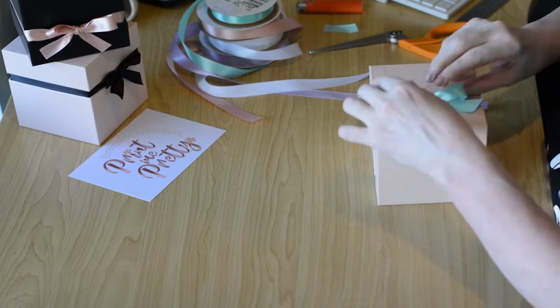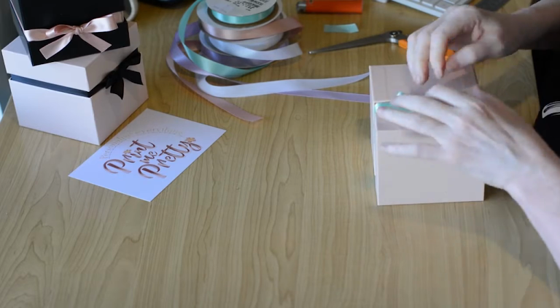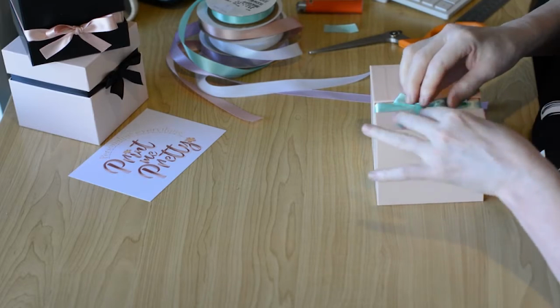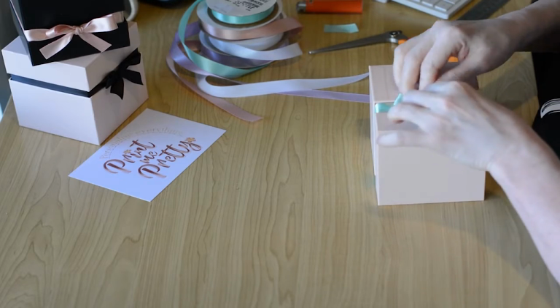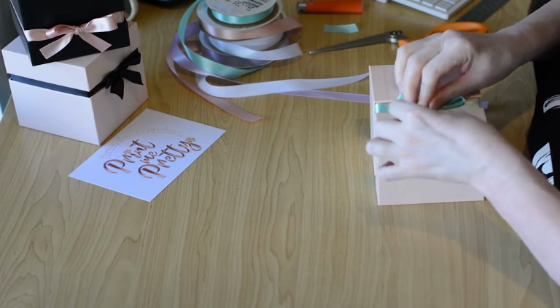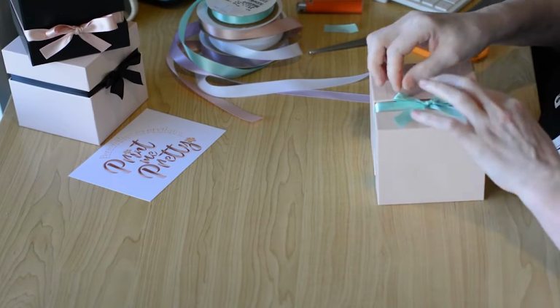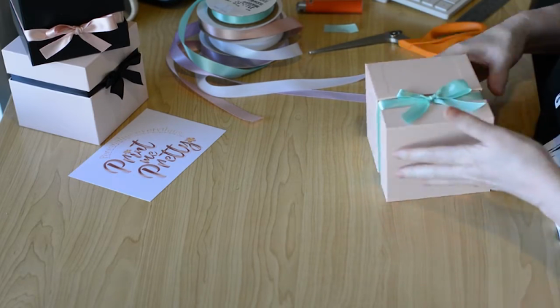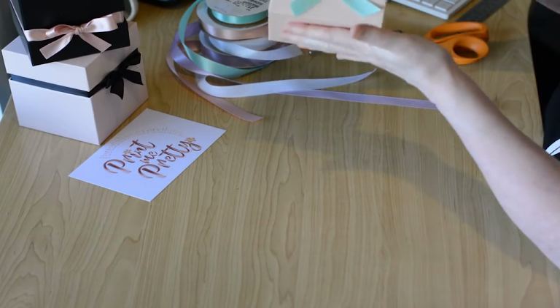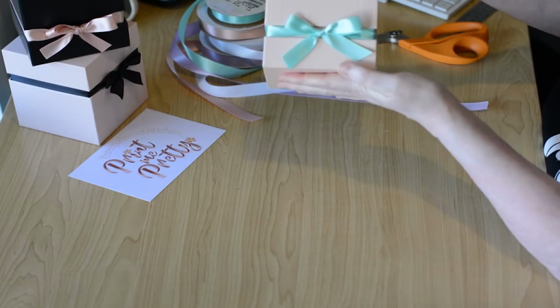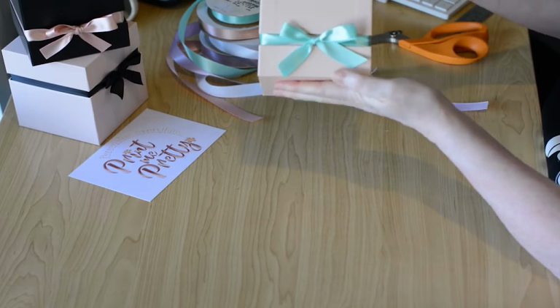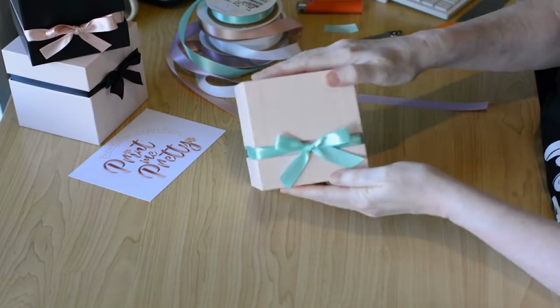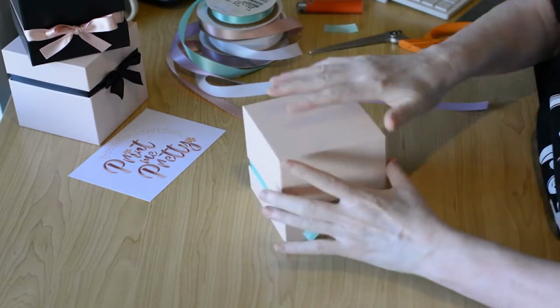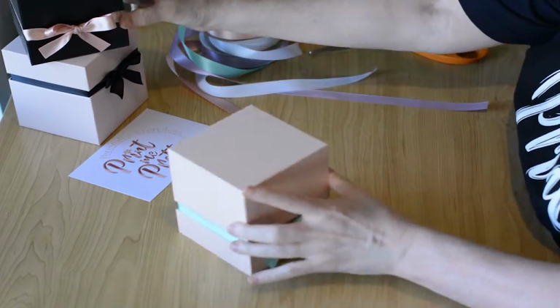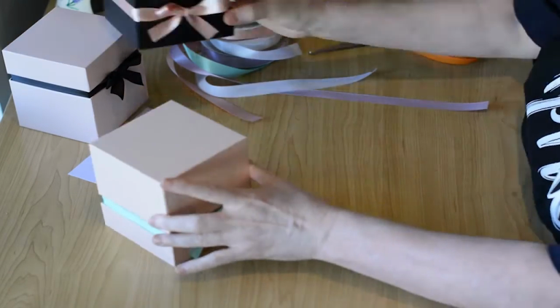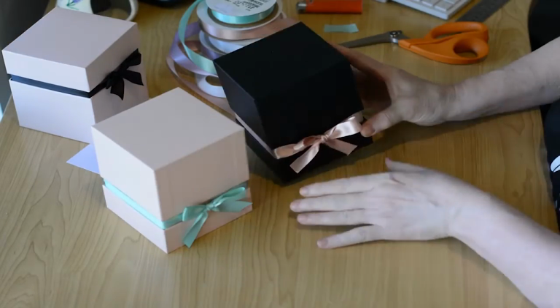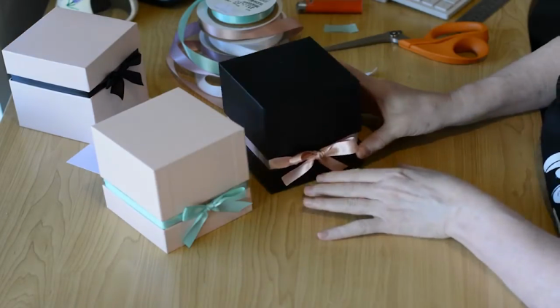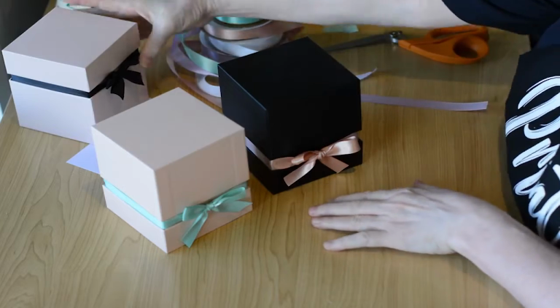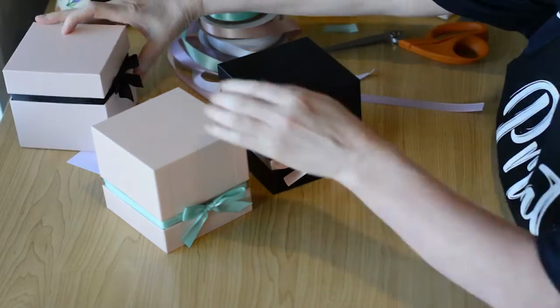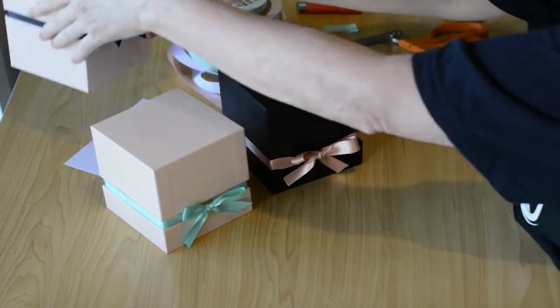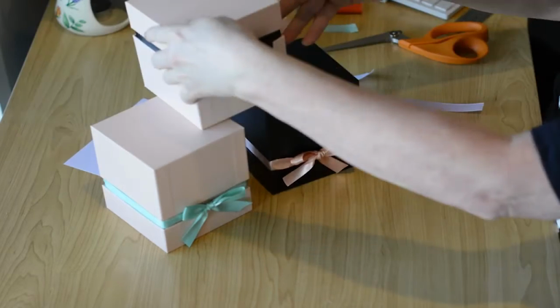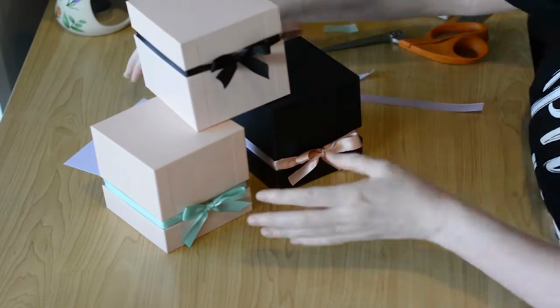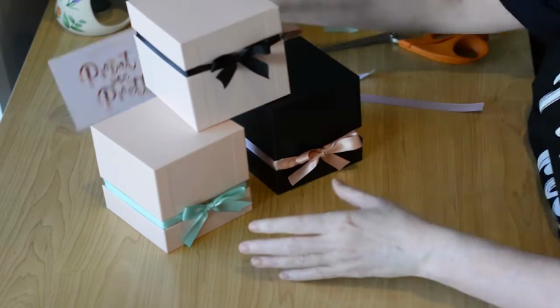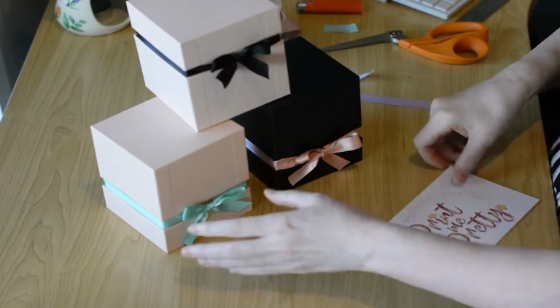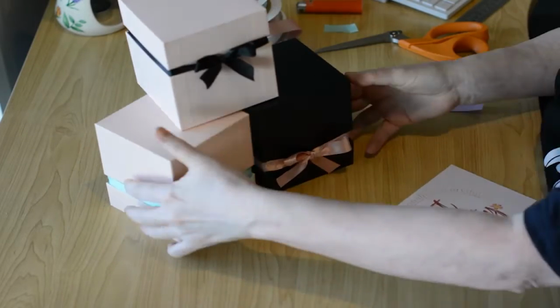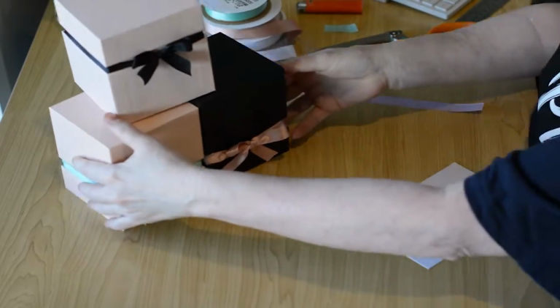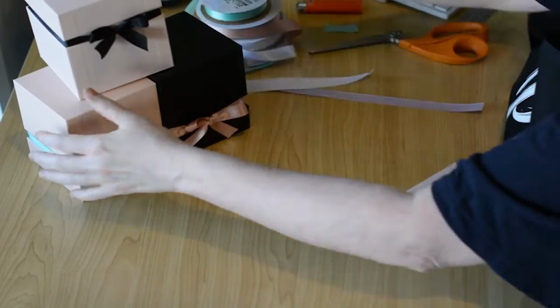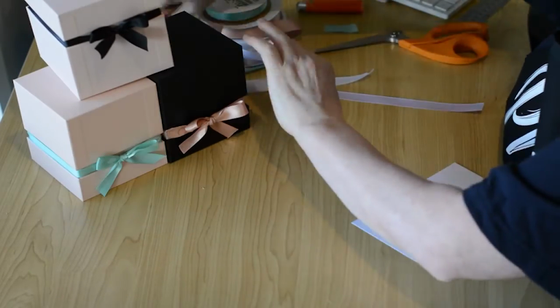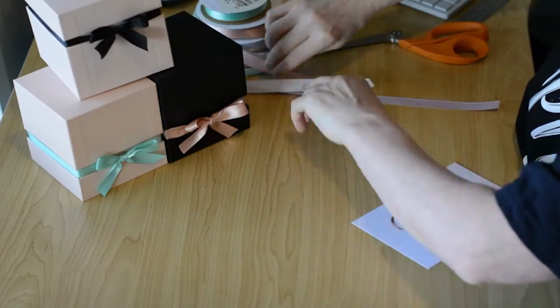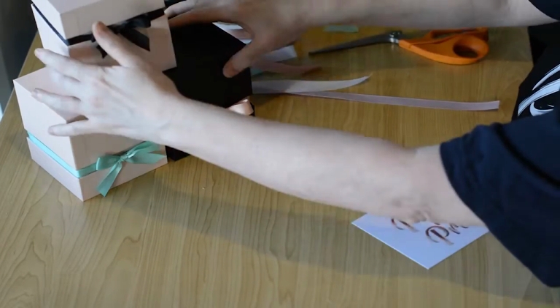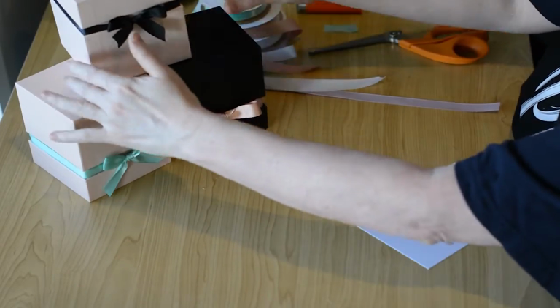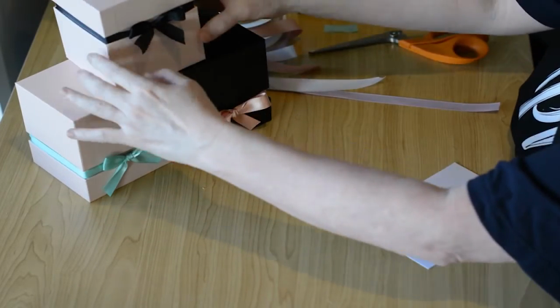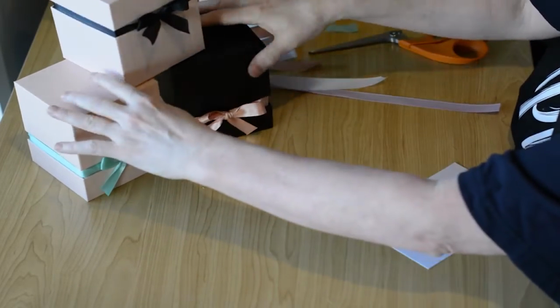Snip them off evenly and then burn the ends so that the satin doesn't fray. And again, this is where you would twist if you weren't using the double-faced satin, to get both the shiny sides together. And then — just like that — we have beautiful, perfect bows for my gift boxes.